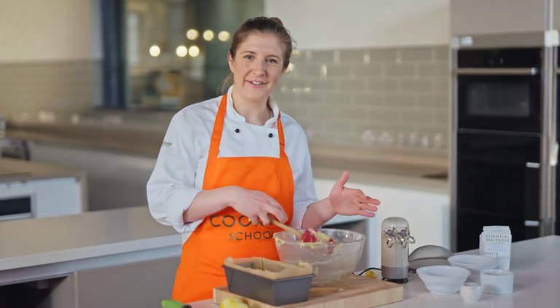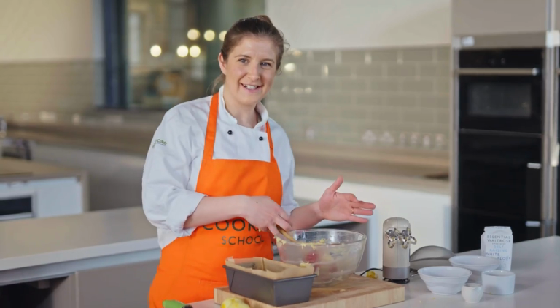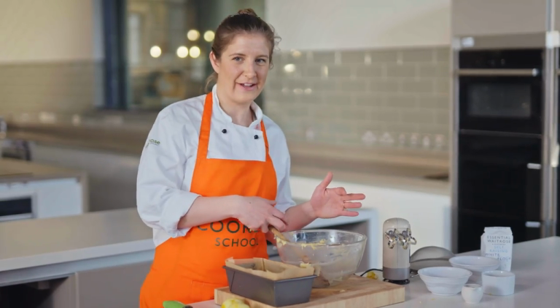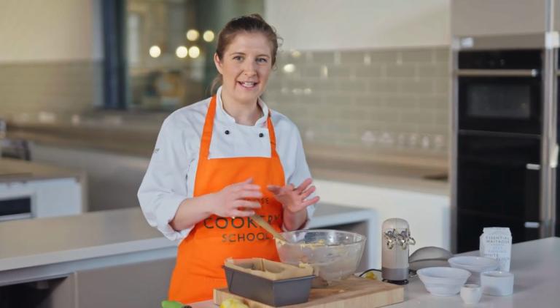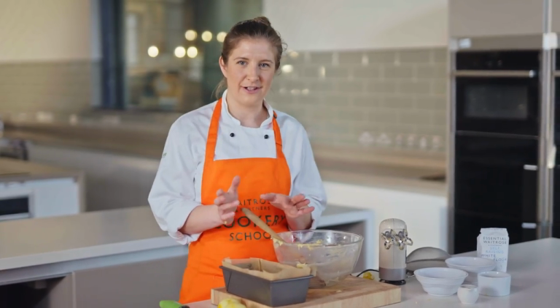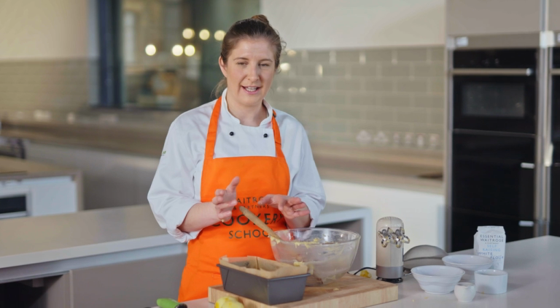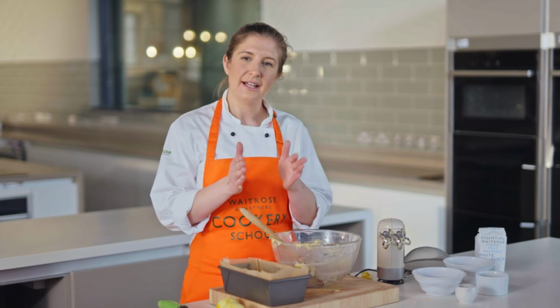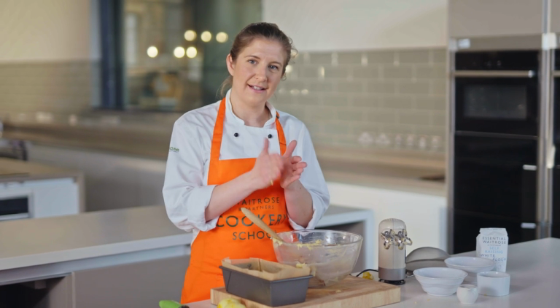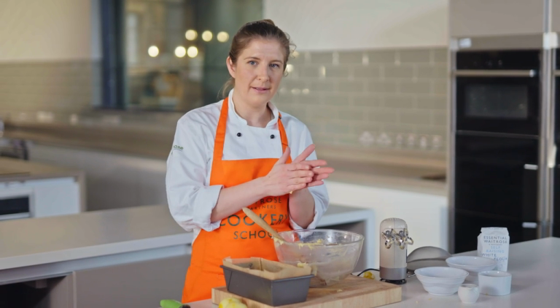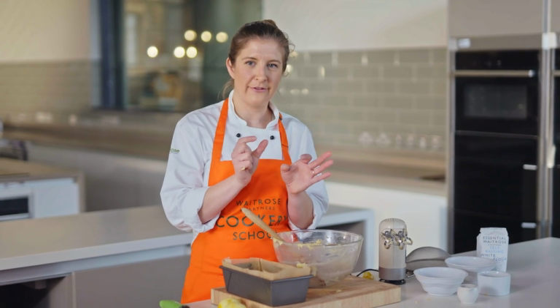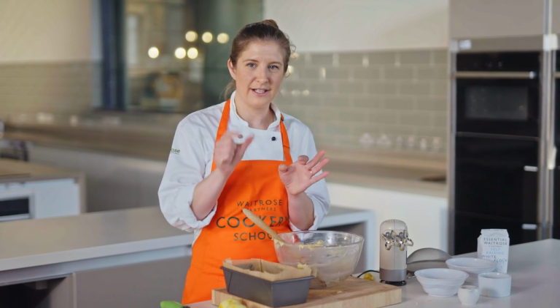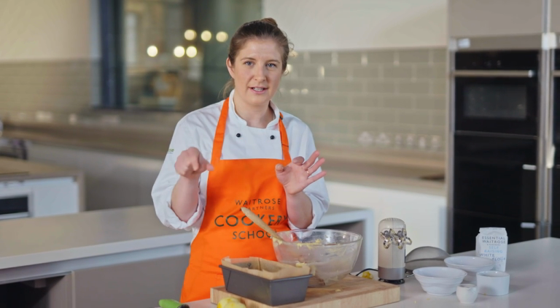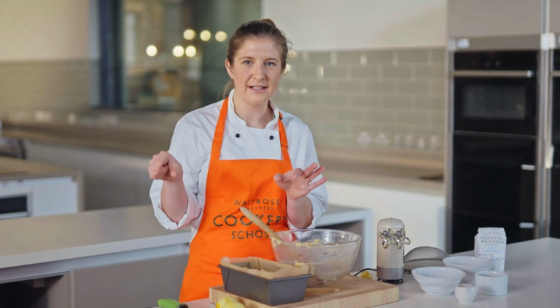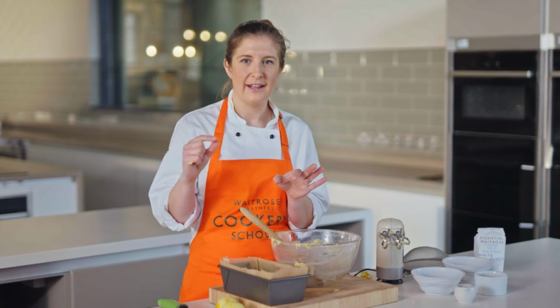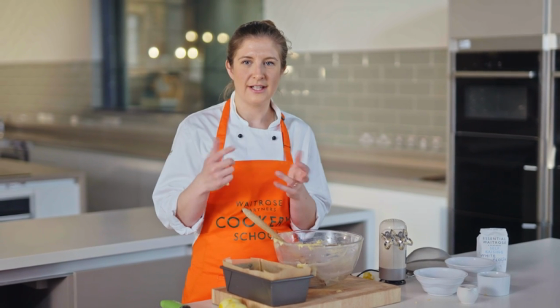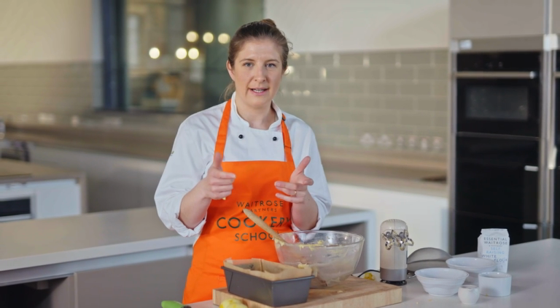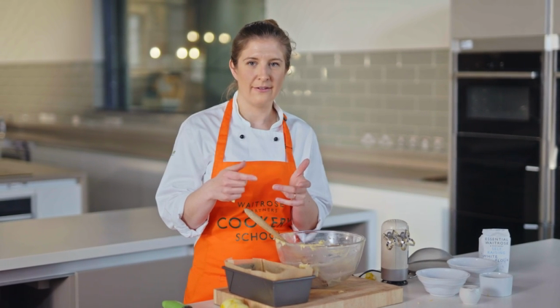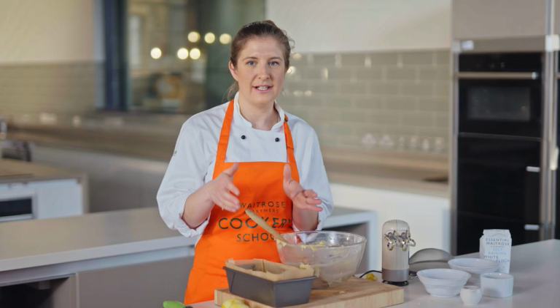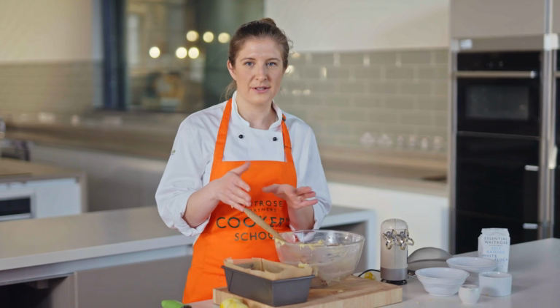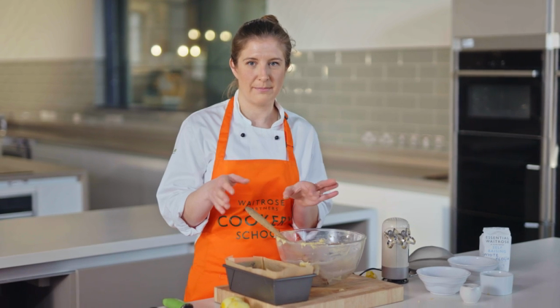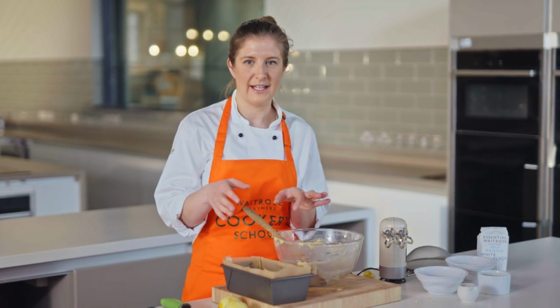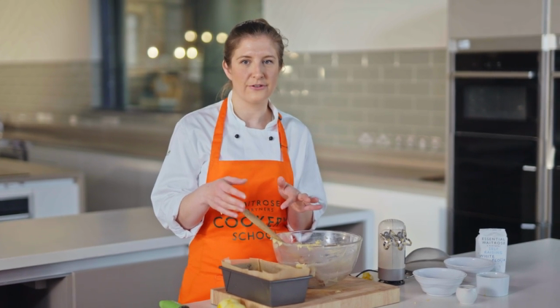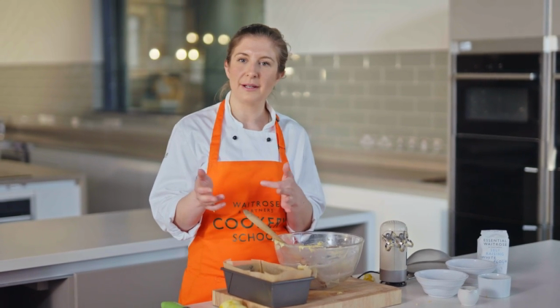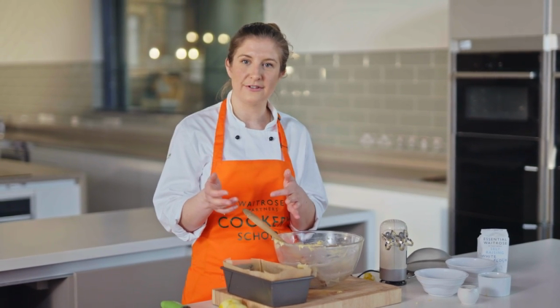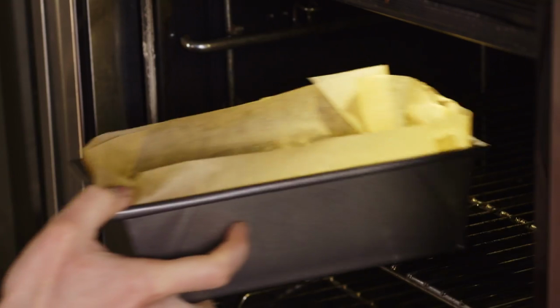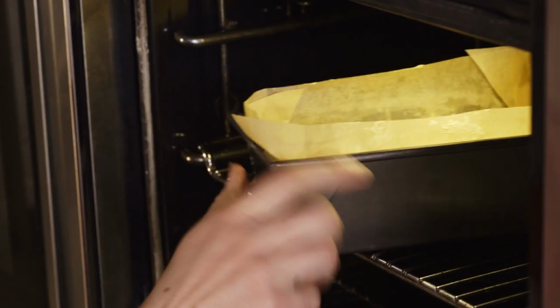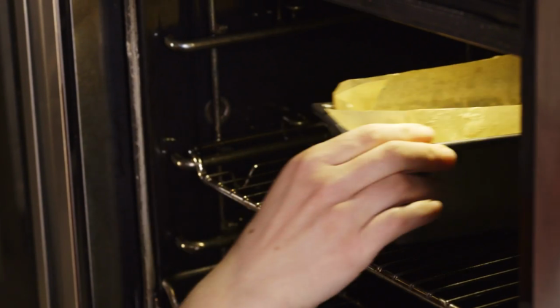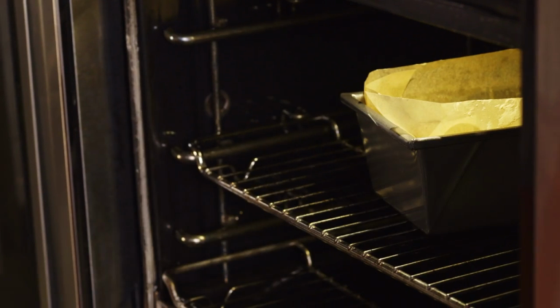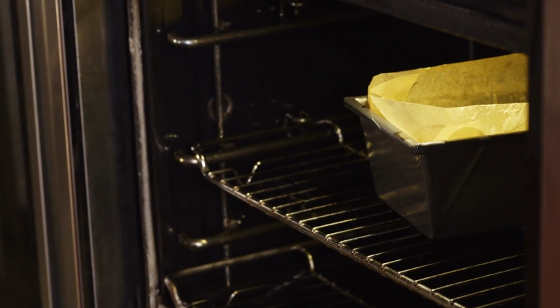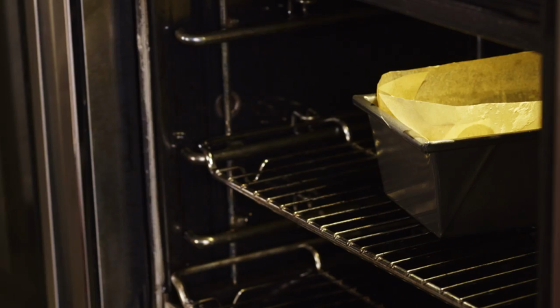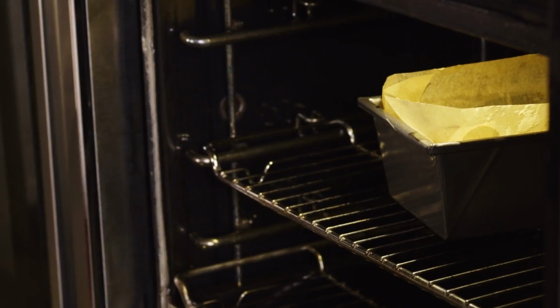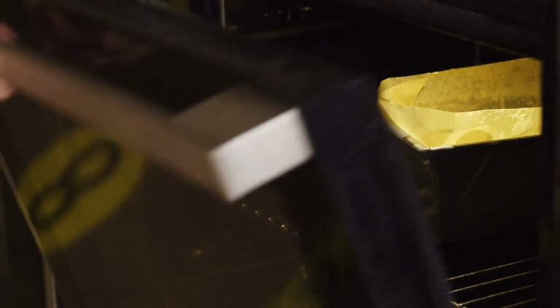Something I like to do if I've made extra loaf cakes is slice them up and then freeze them in portions of two slices, so you can take them out and have a reasonable sized bit of cake just for a couple of days as a snack. You don't have to eat a whole cake in one go — I always find that handy.